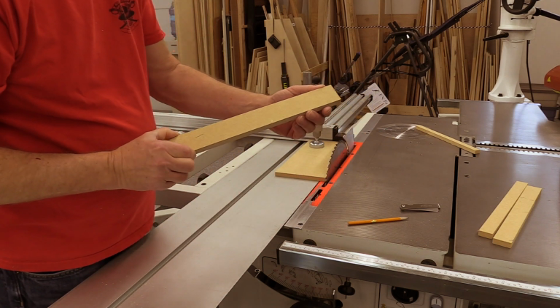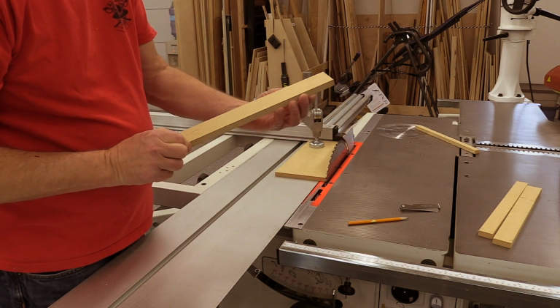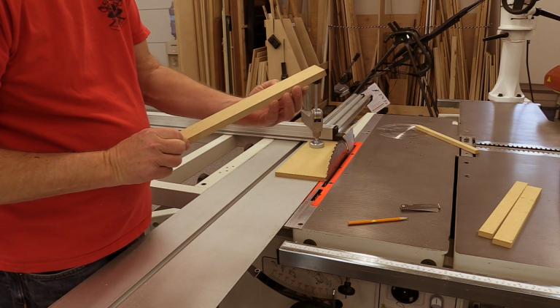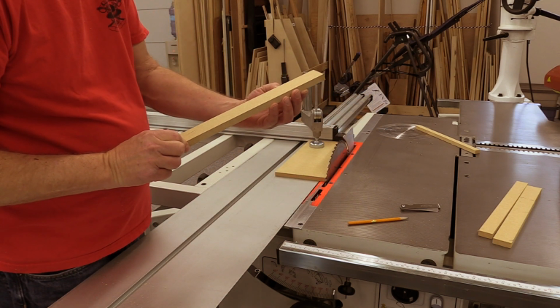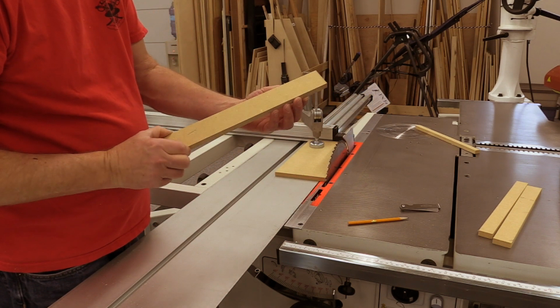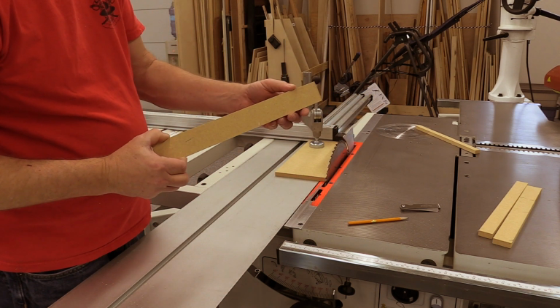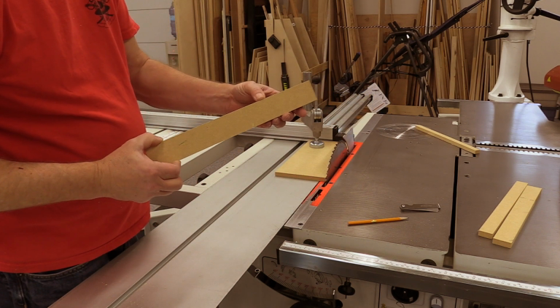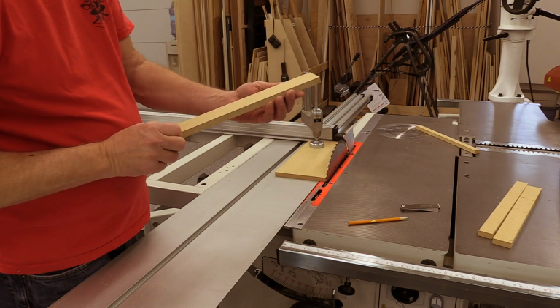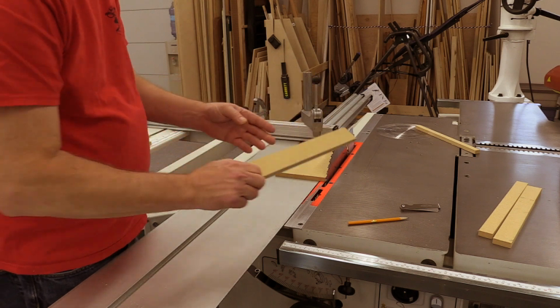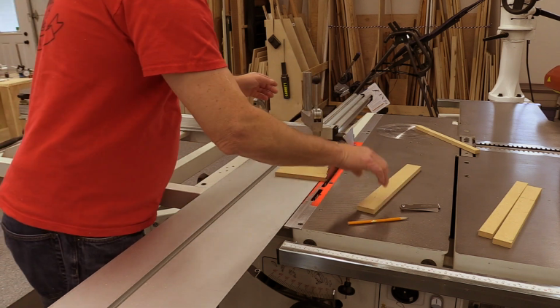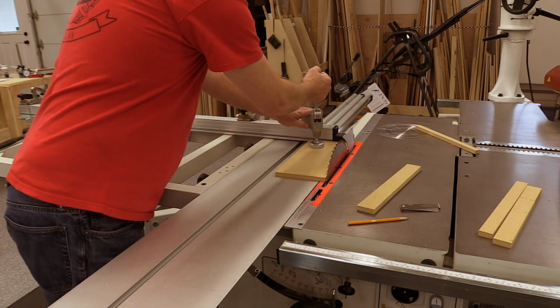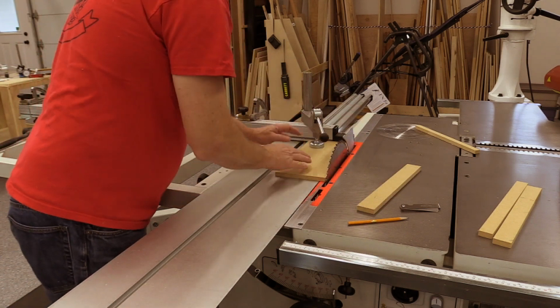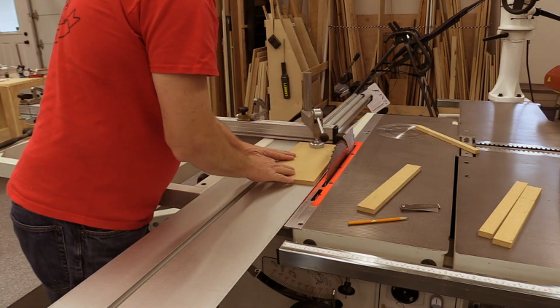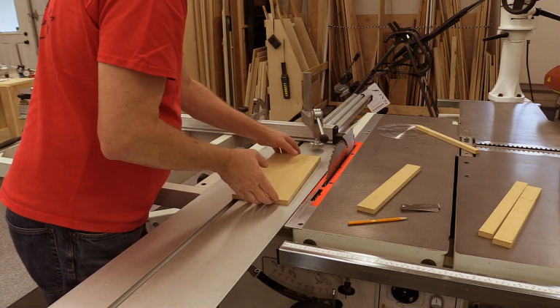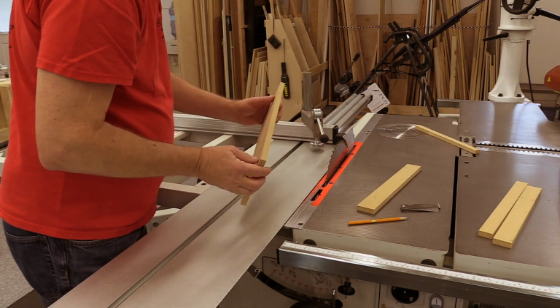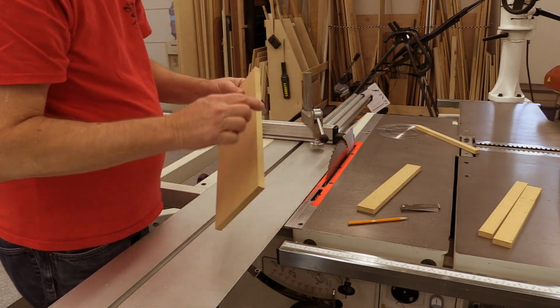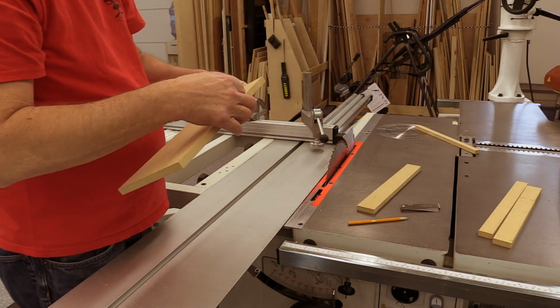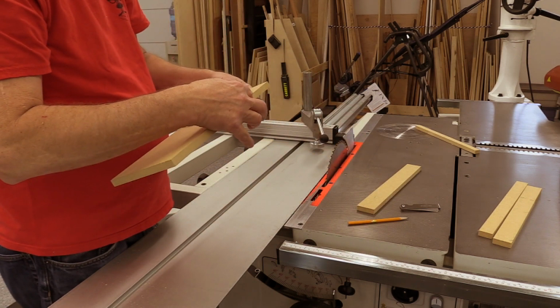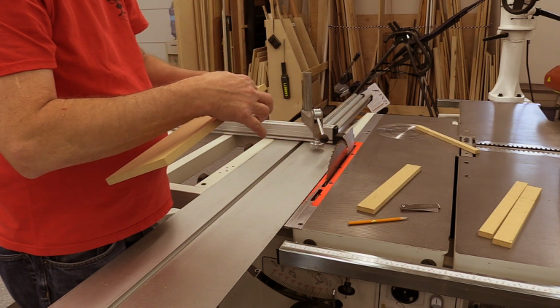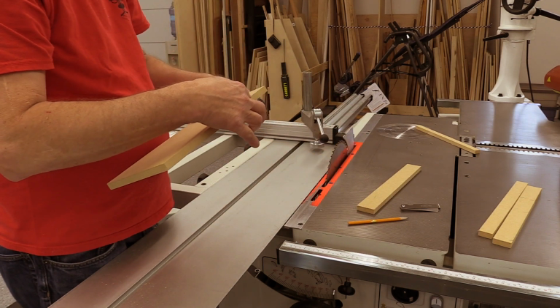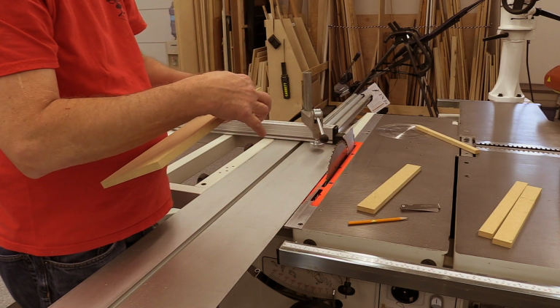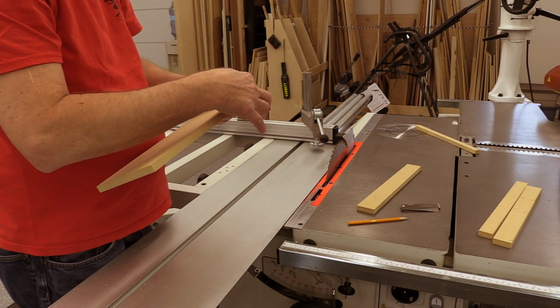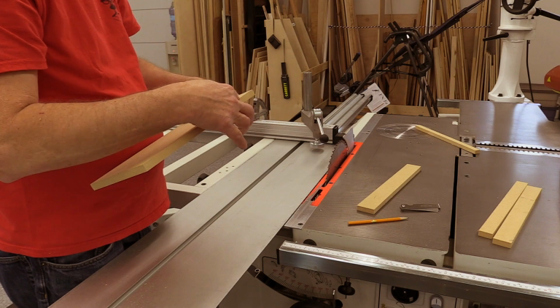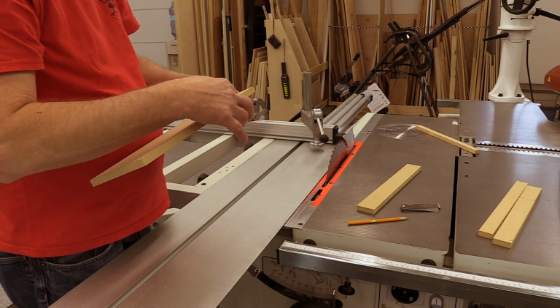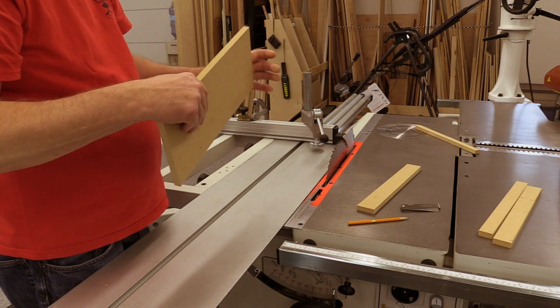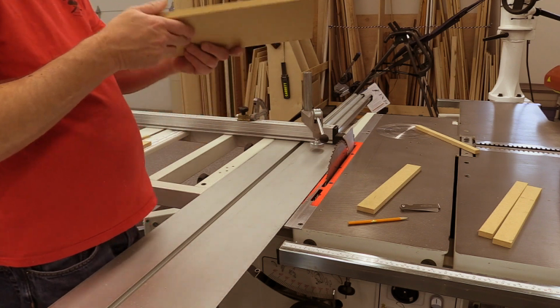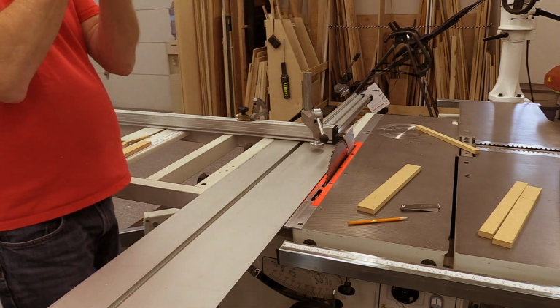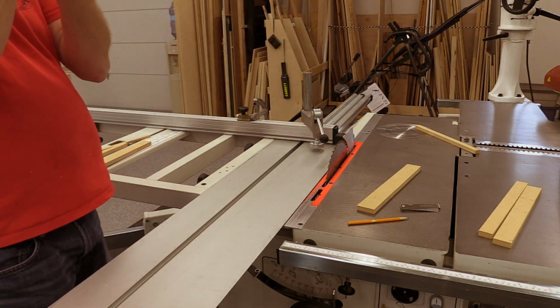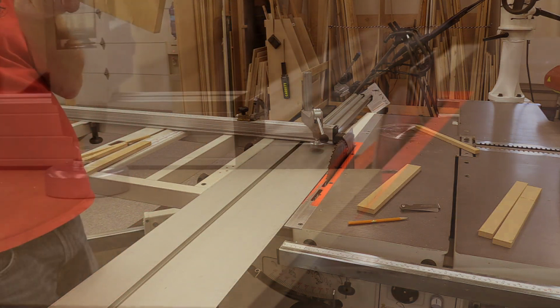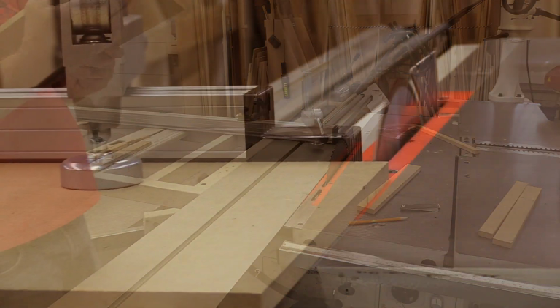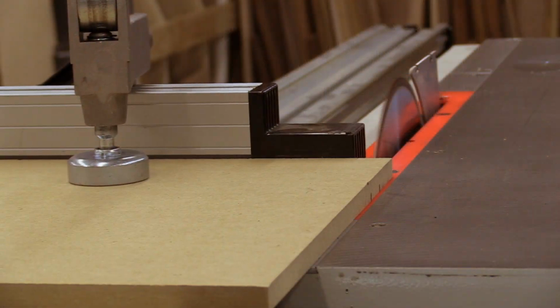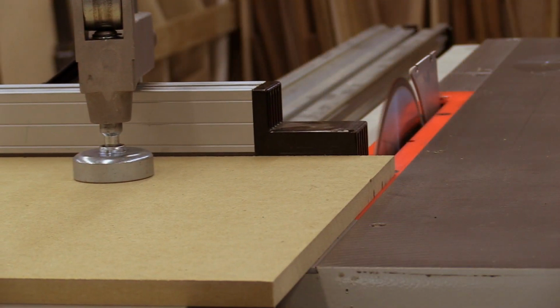It can be helpful to use your ears and listen to the rear of the blade as it enters the workpiece, even when you're in the middle of a project. This will help let you know if there's been an adjustment knocked out of whack.